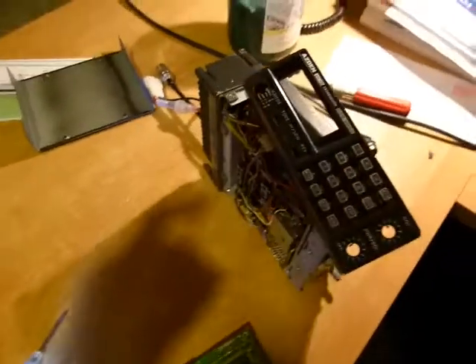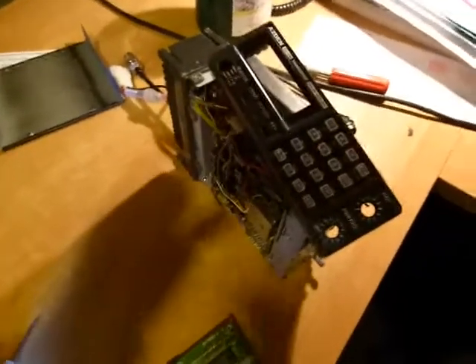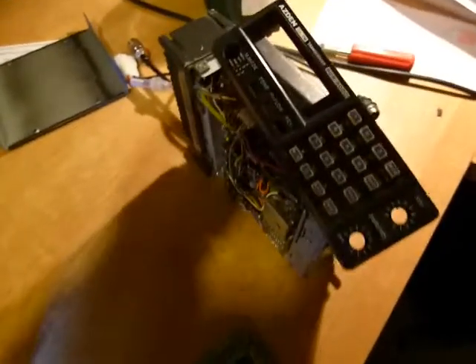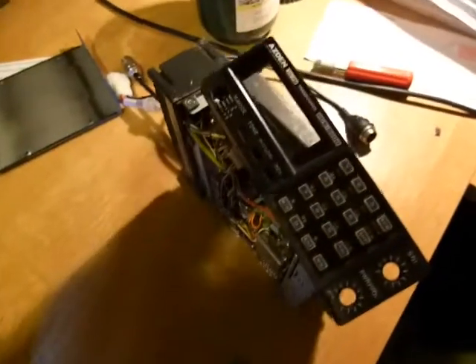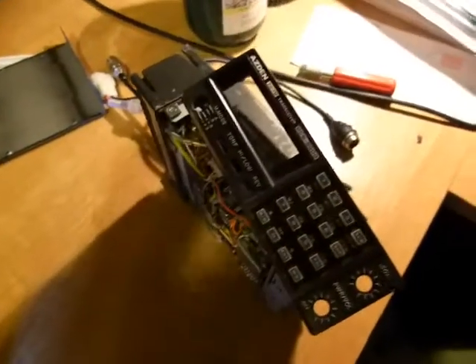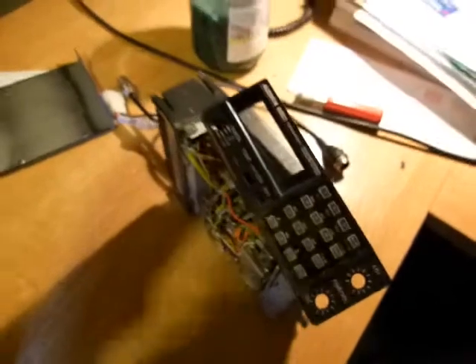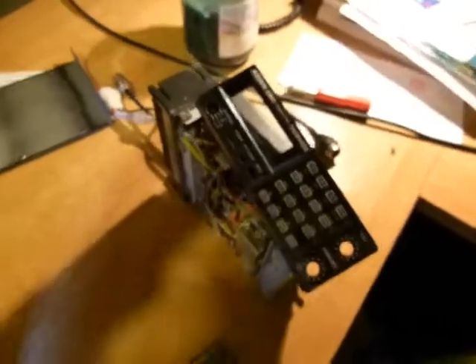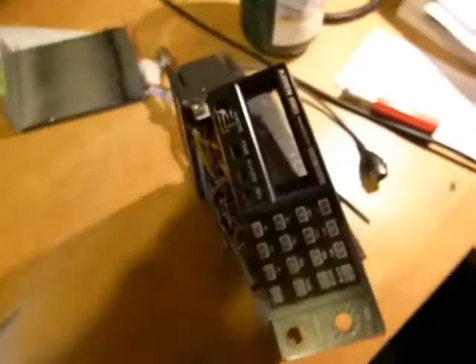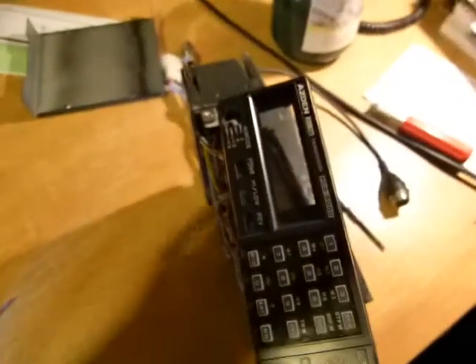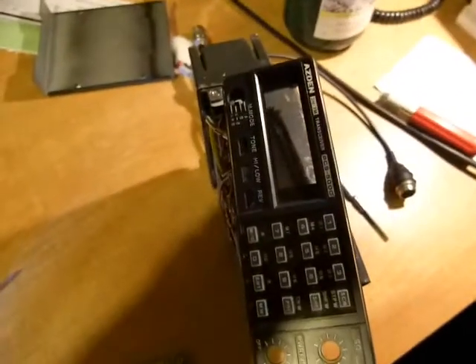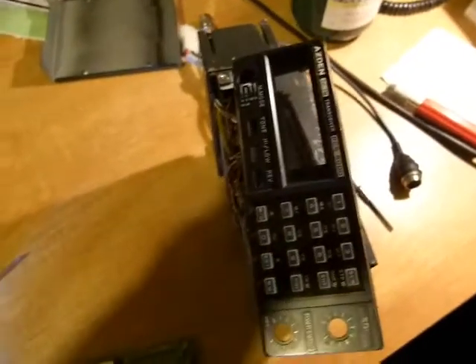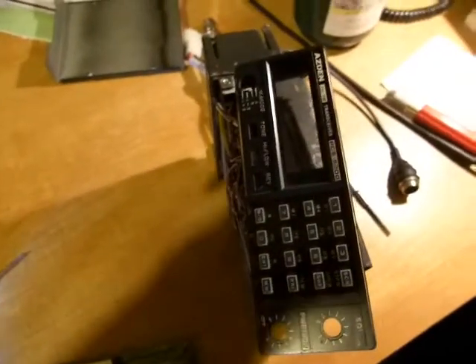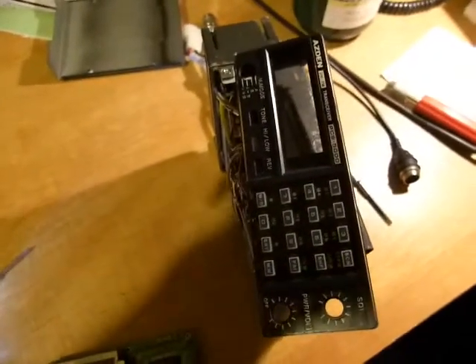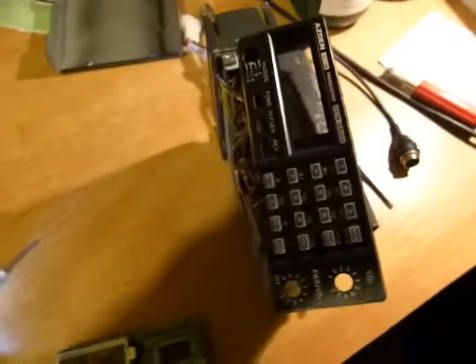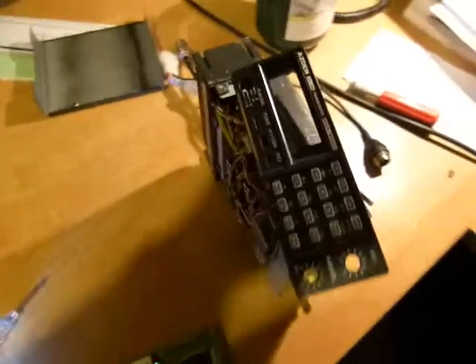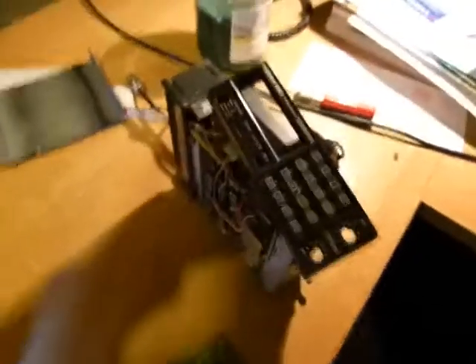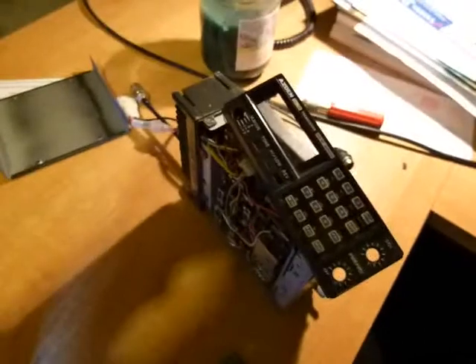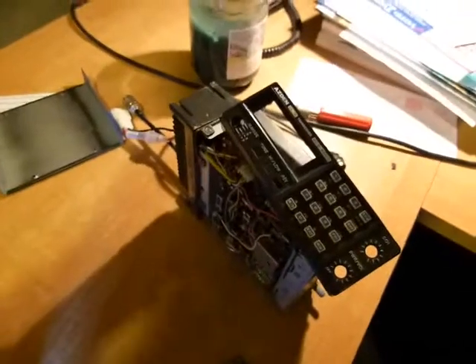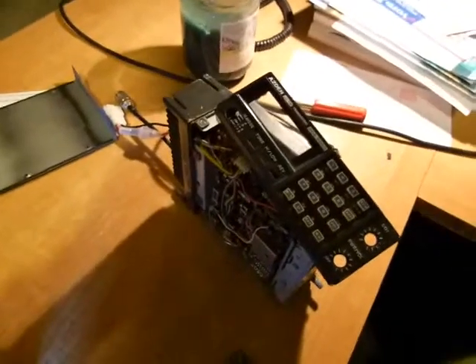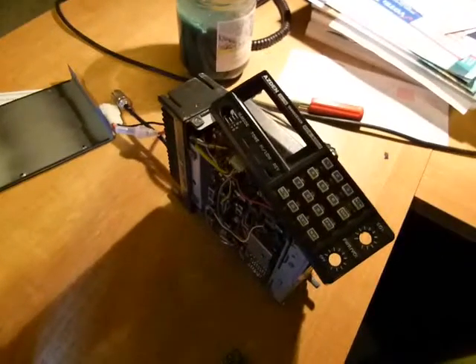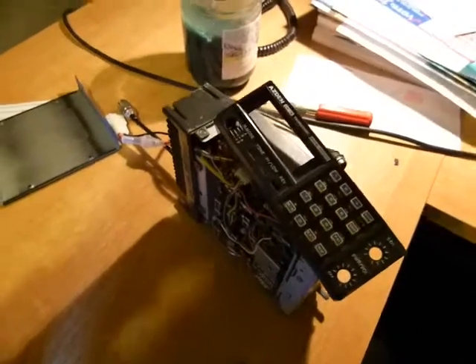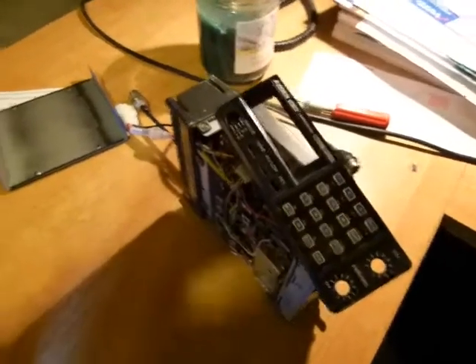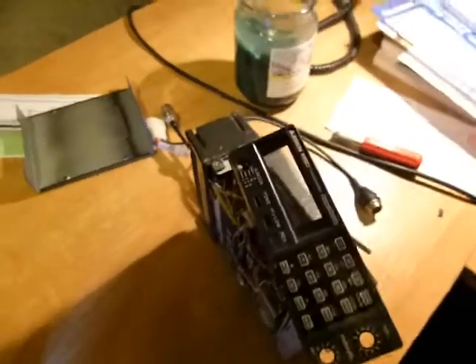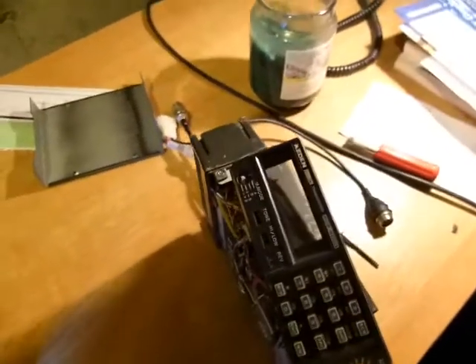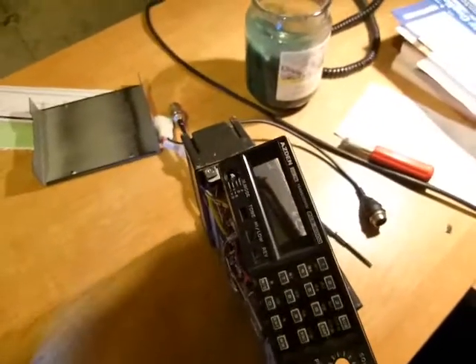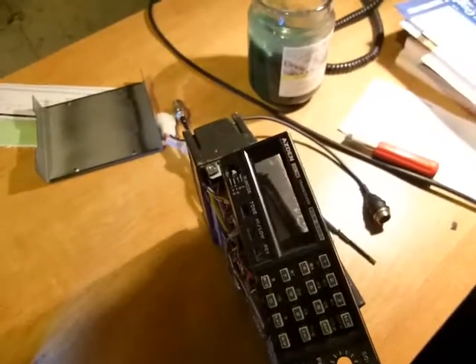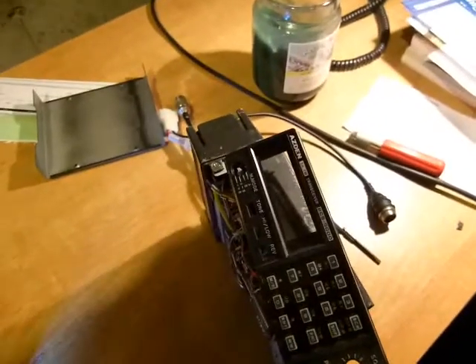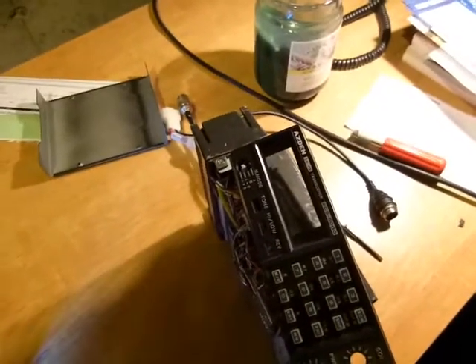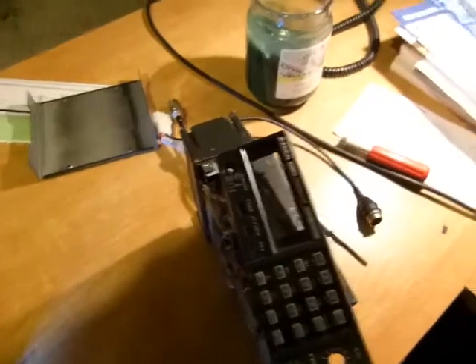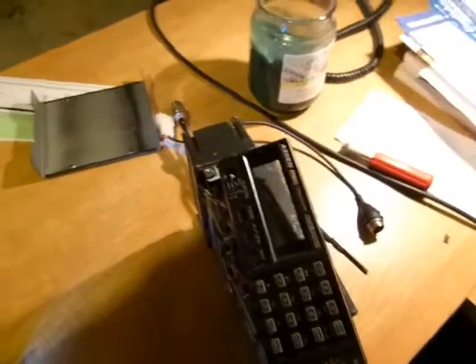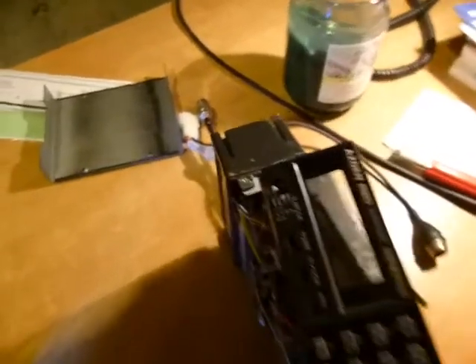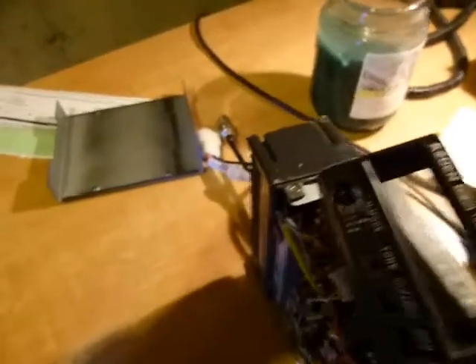I found that that switch was starting to malfunction. I found that if I held the switch in, the PL tone would turn on and everything would work fine. But the colder the temperature, the less likely it was to work without your finger on the switch.